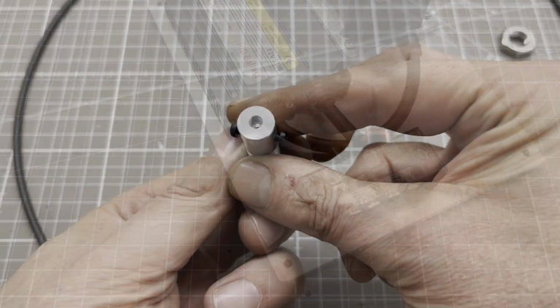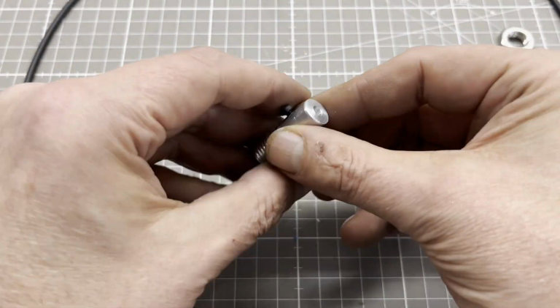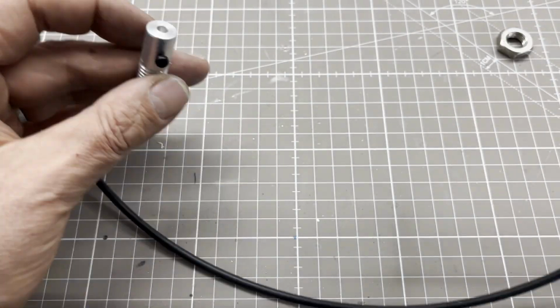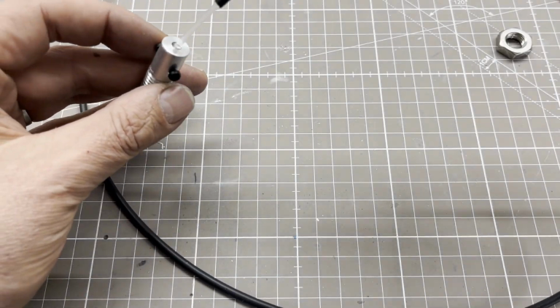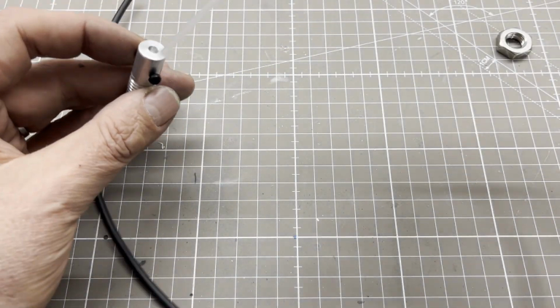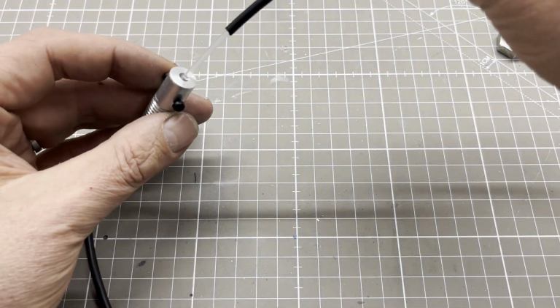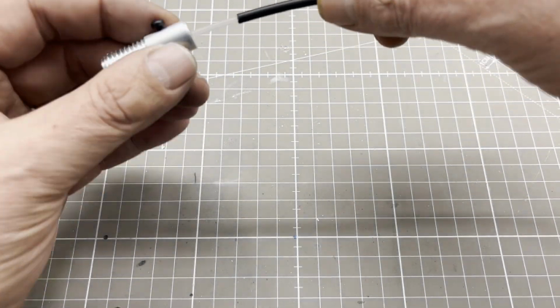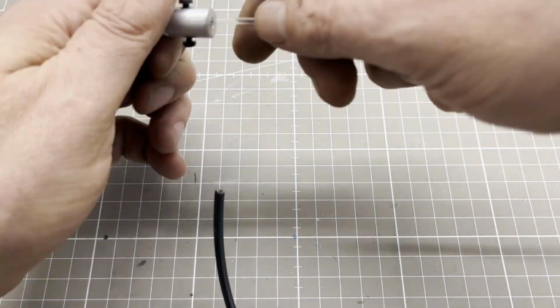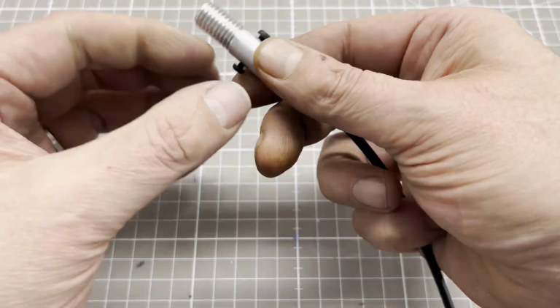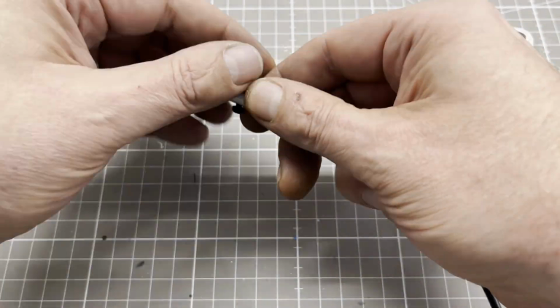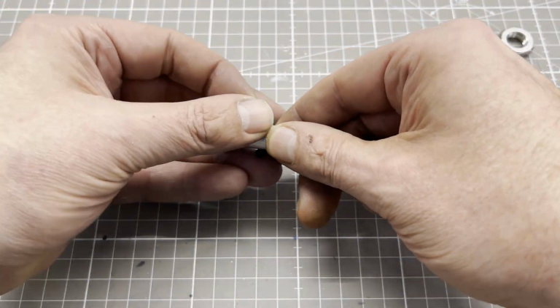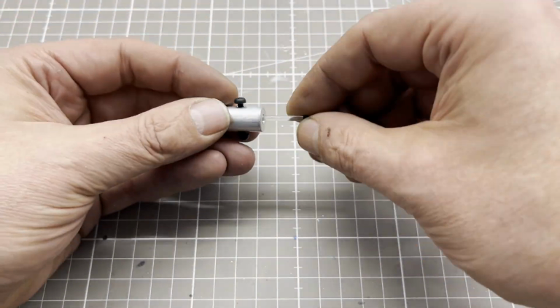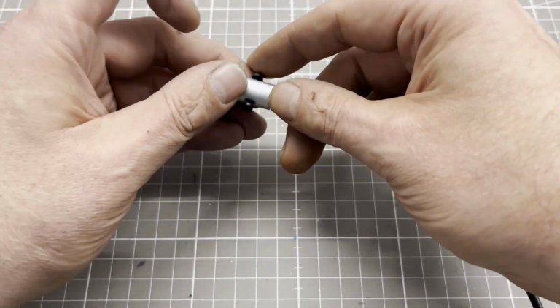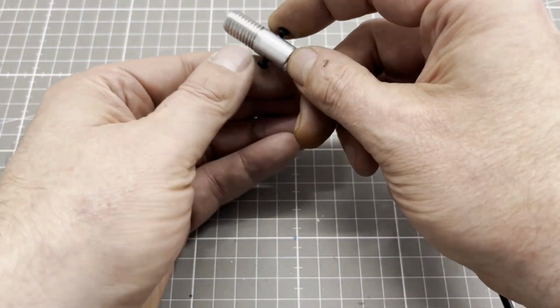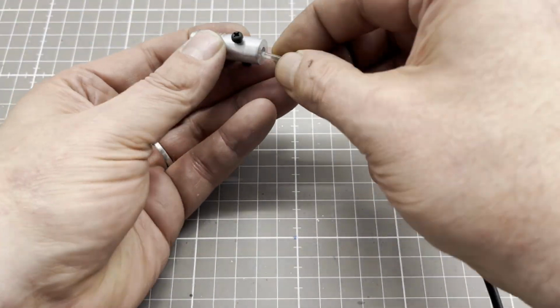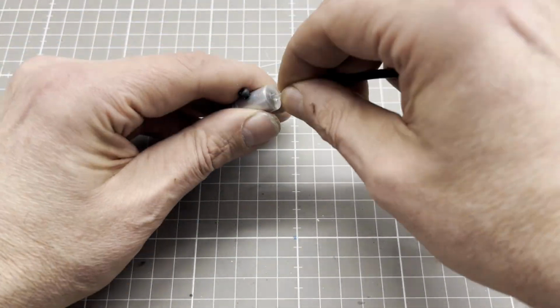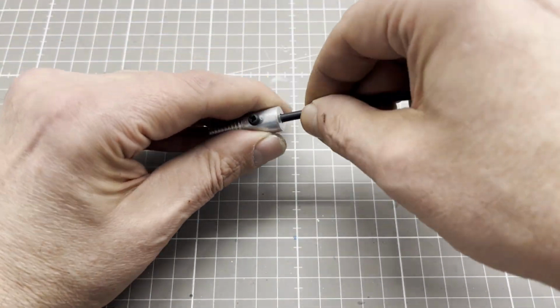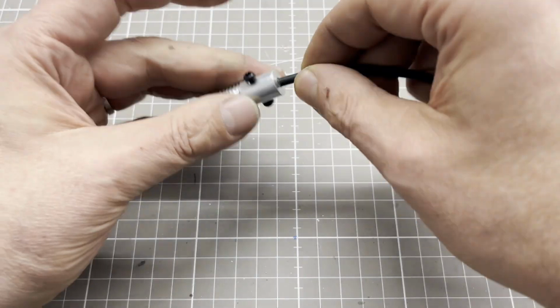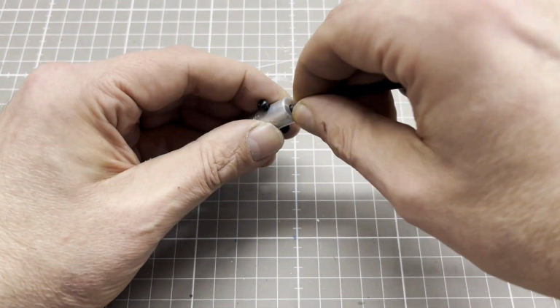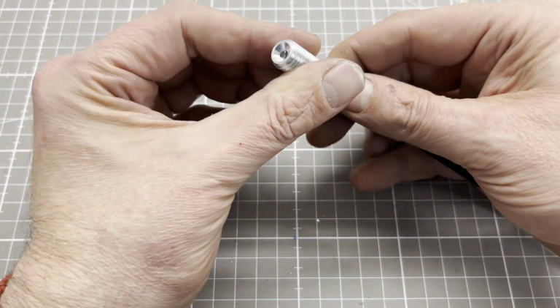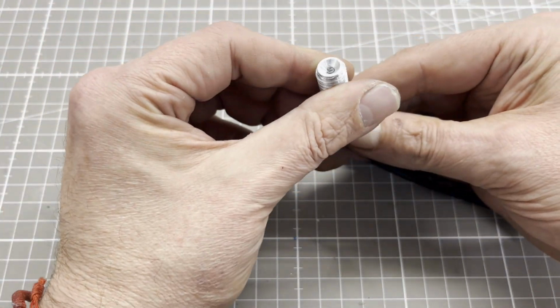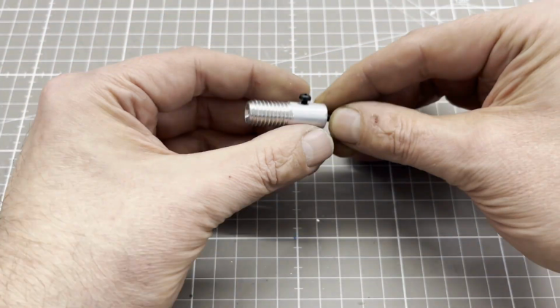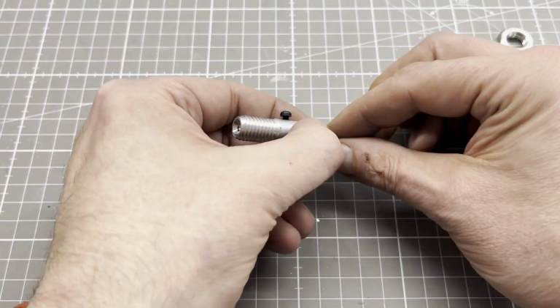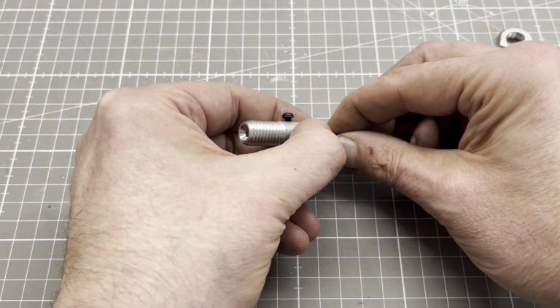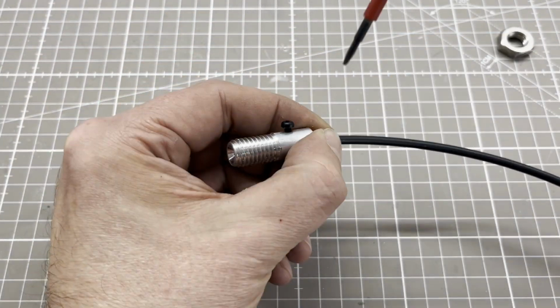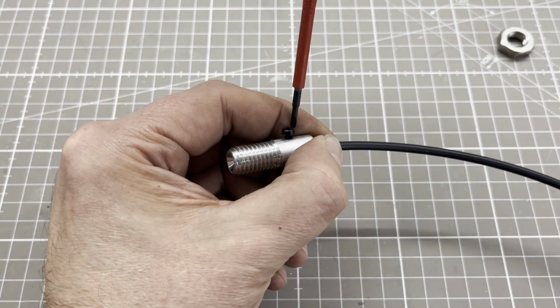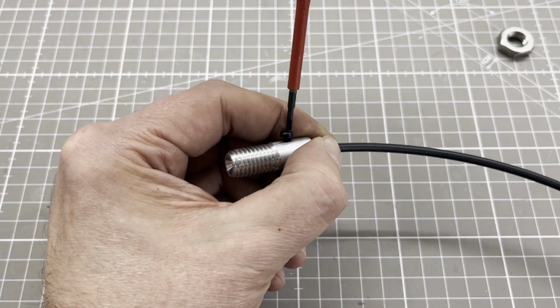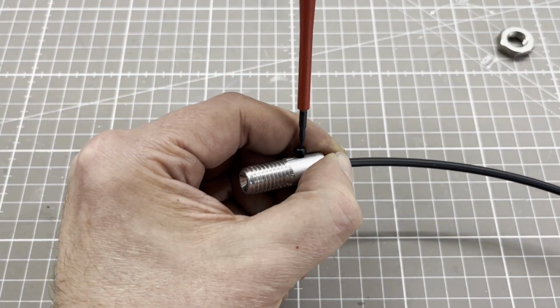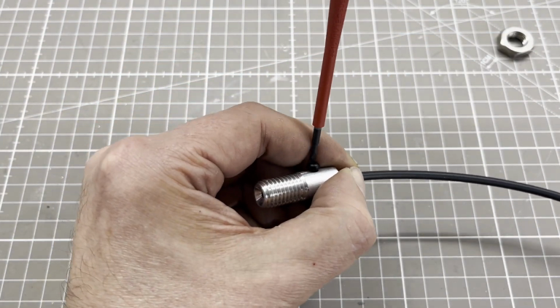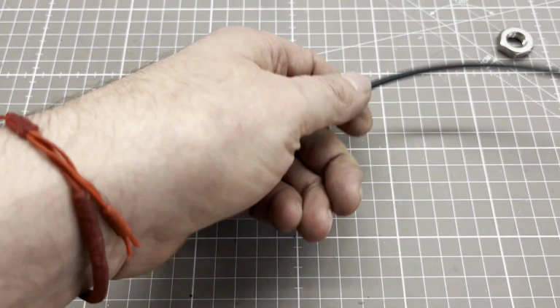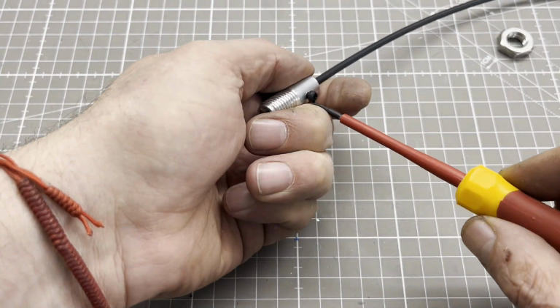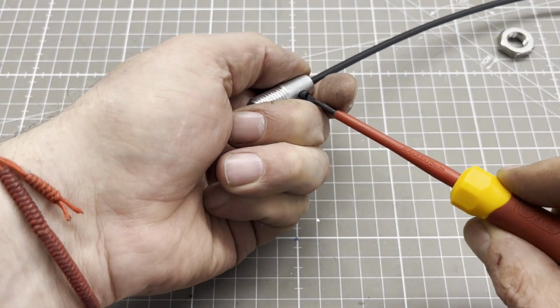I also built the adapter for the optical fiber myself. The optical fiber is made of a special PMMA which transmits UV light as well. It has a diameter of 3 mm and is coated with black PVC.